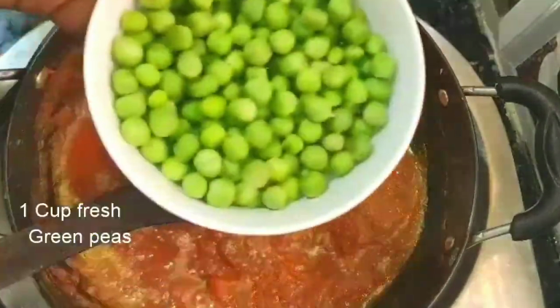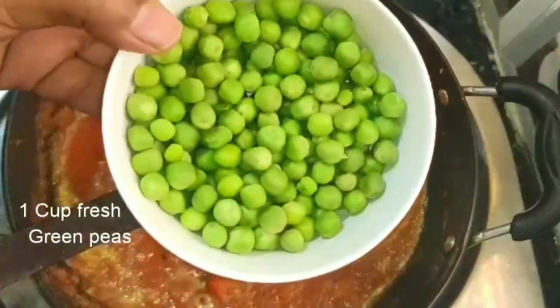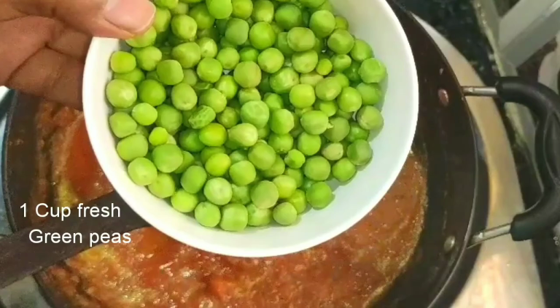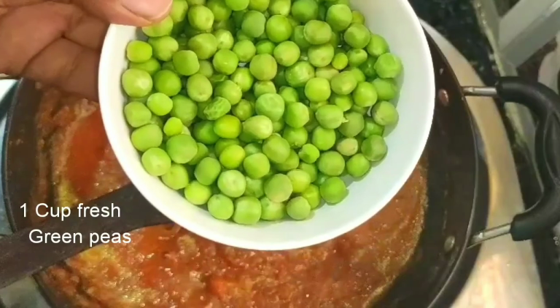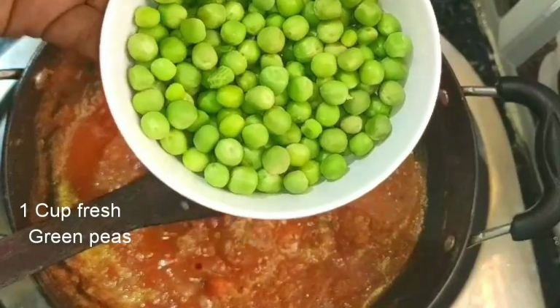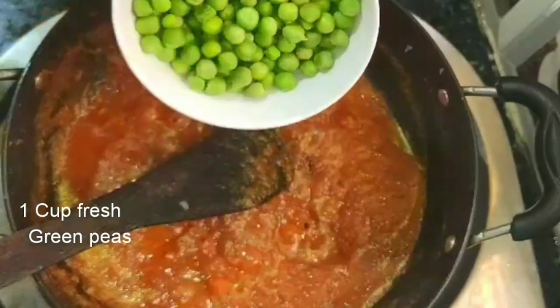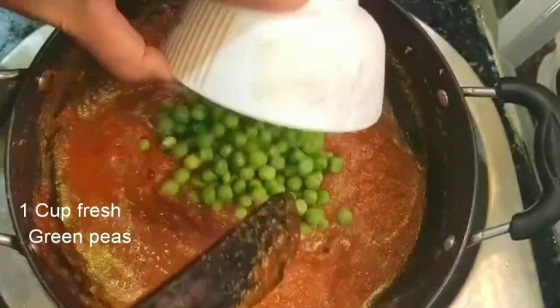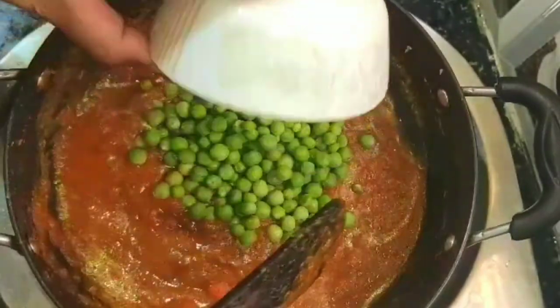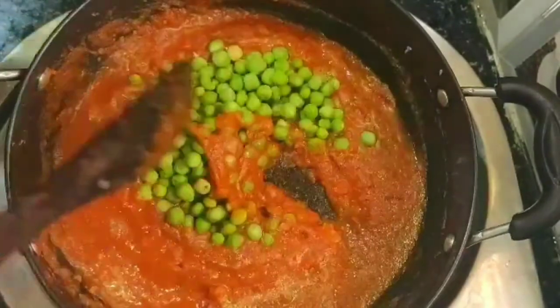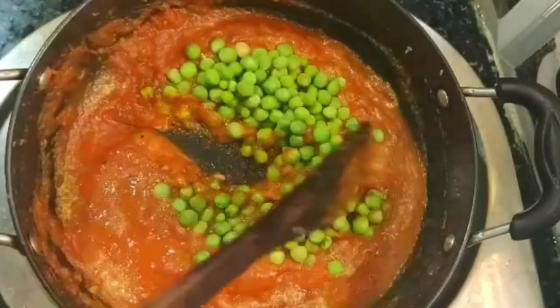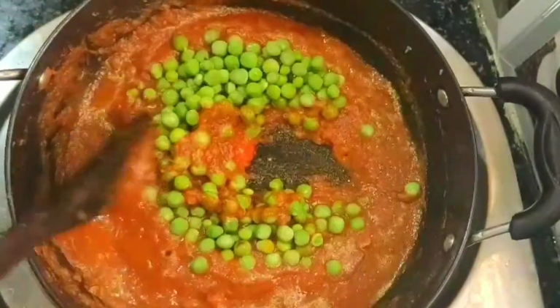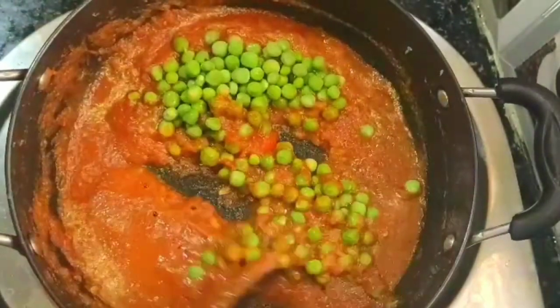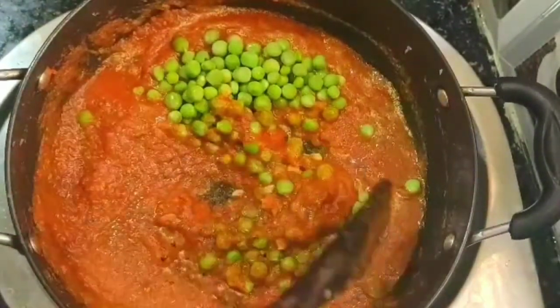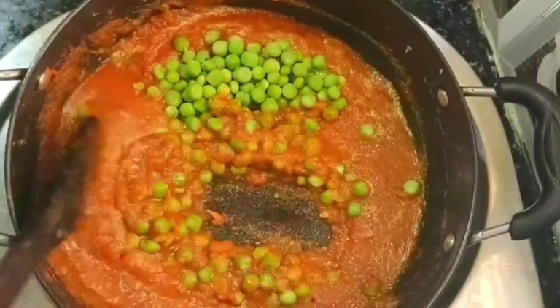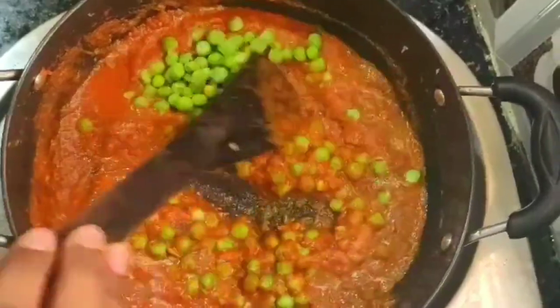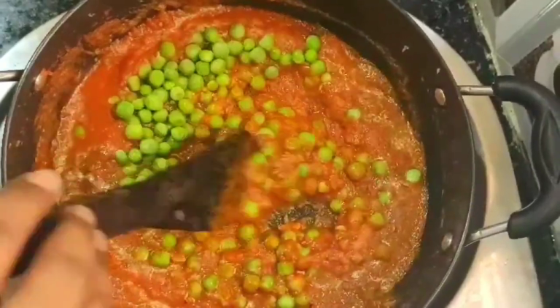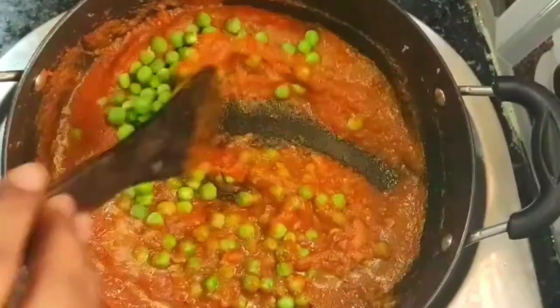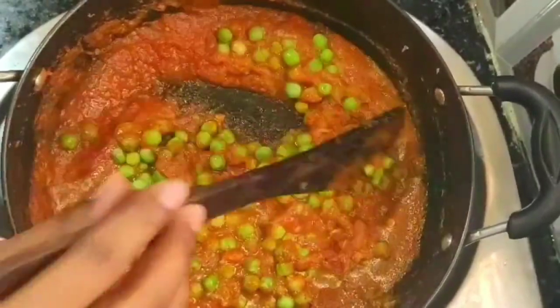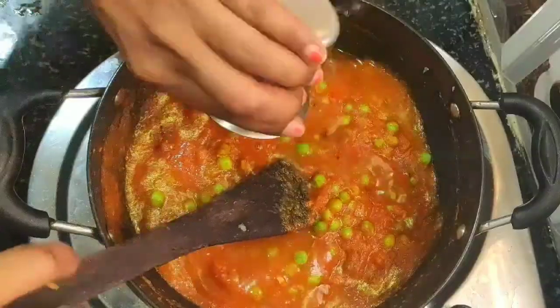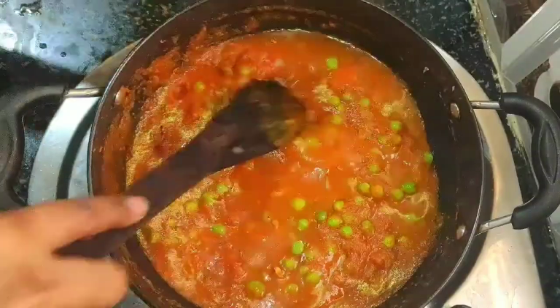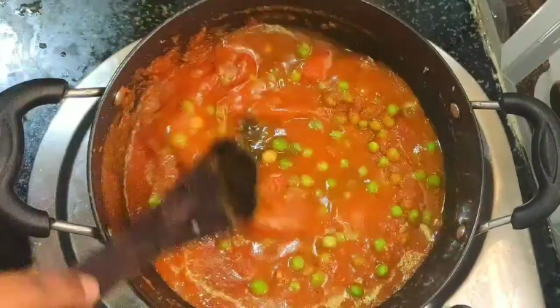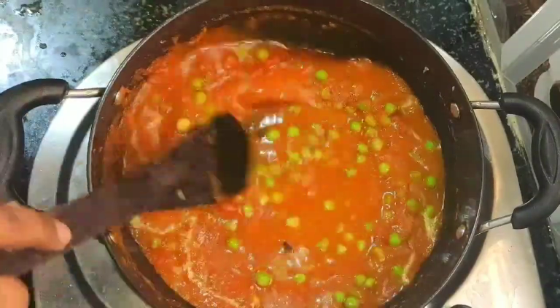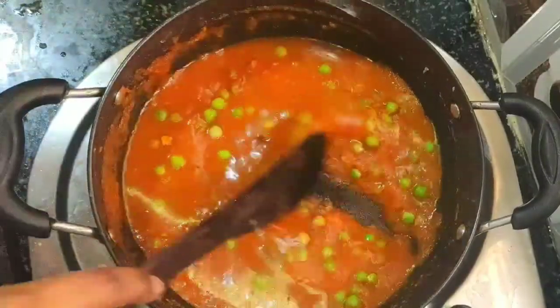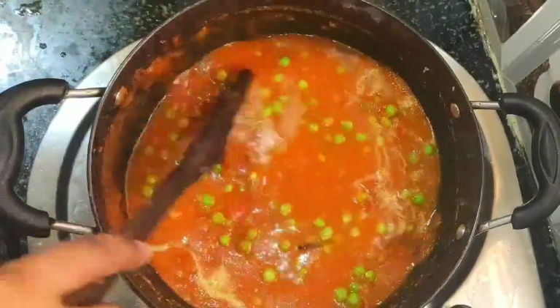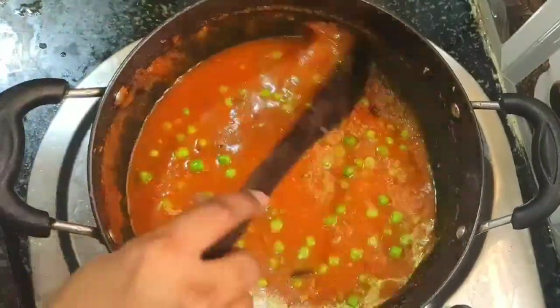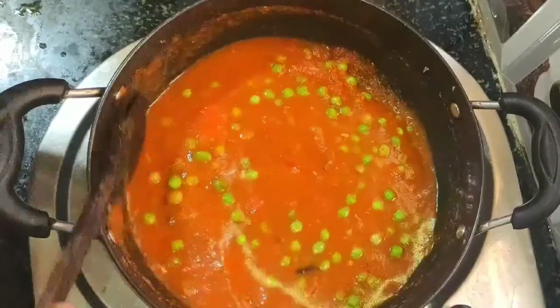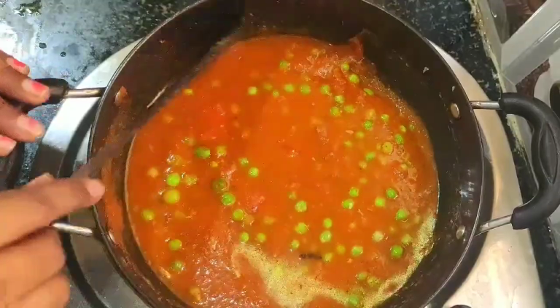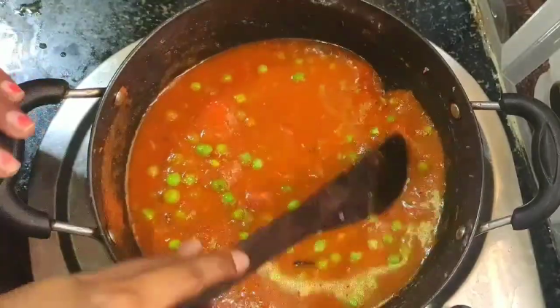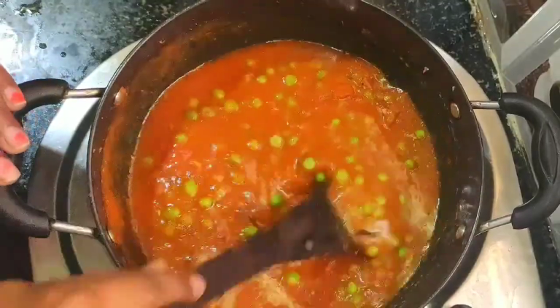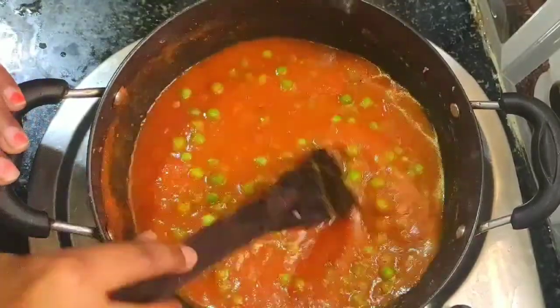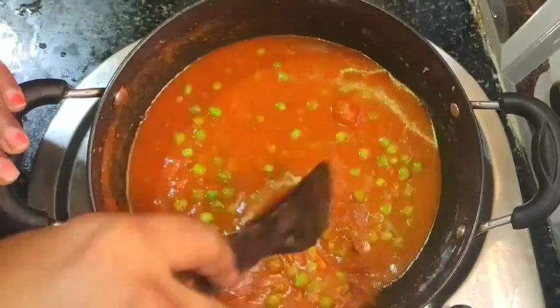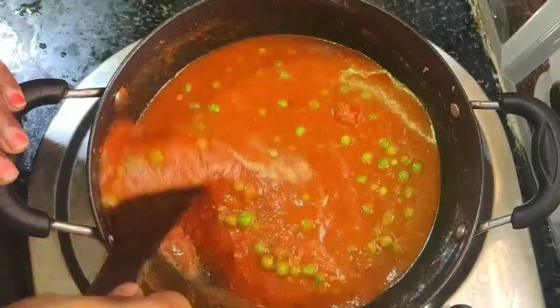Add one cup of fresh green peas. If you have dried green peas, soak them in water for three to four hours, then use them. Add one tumbler of water — adjust water according to your requirement — close the pan and cook for 10 minutes.